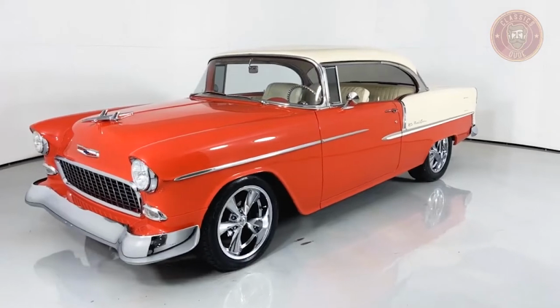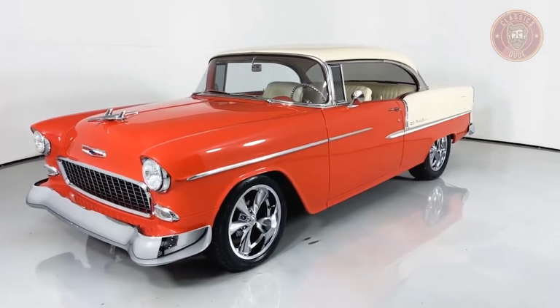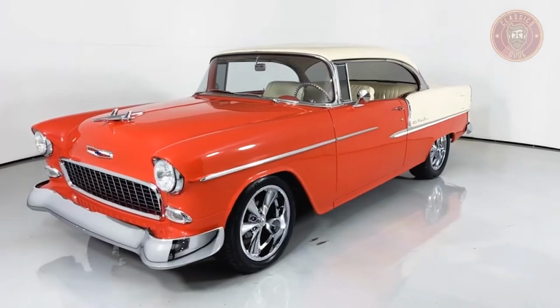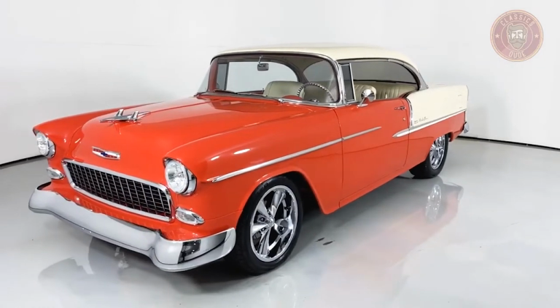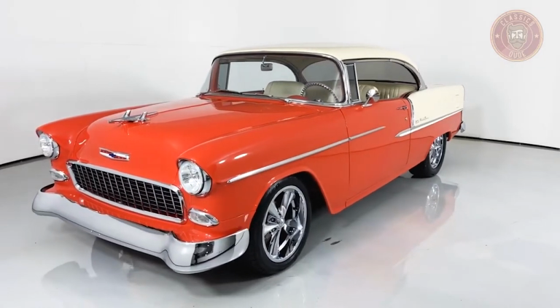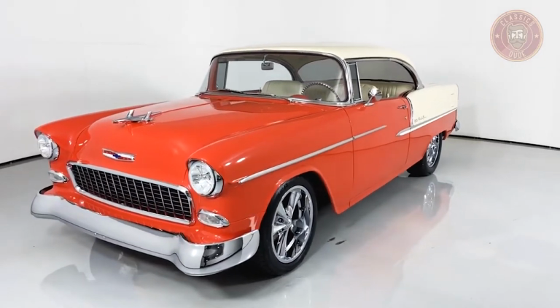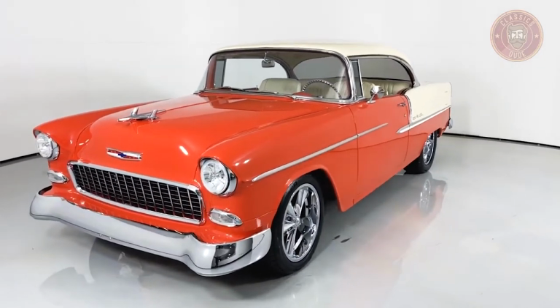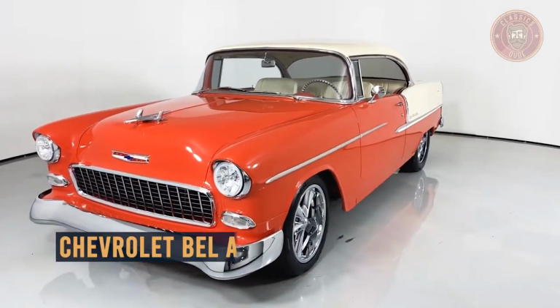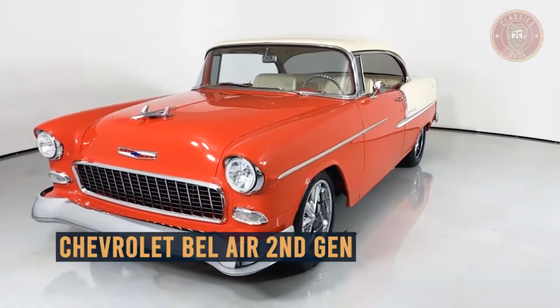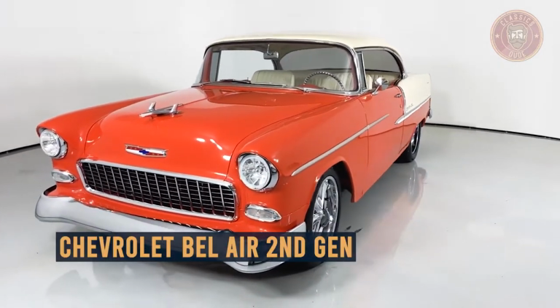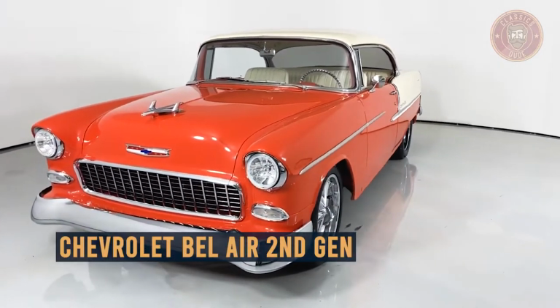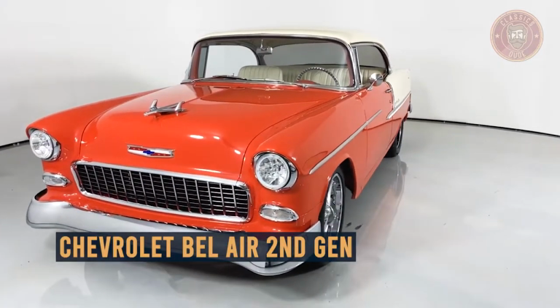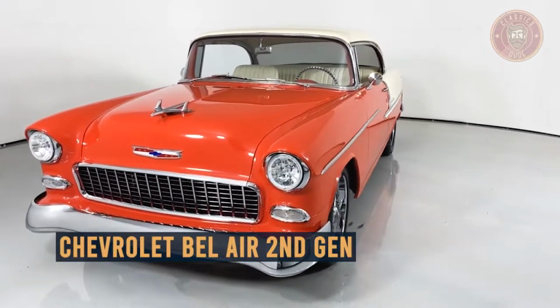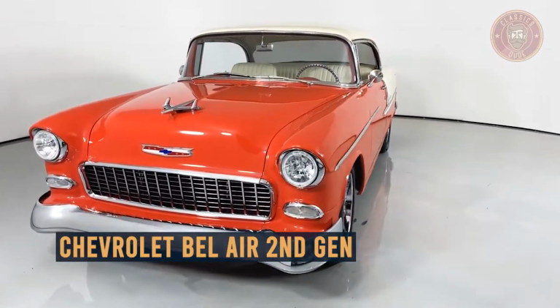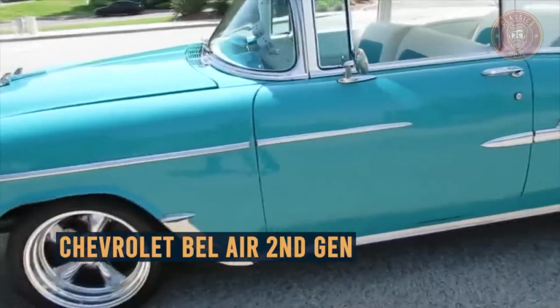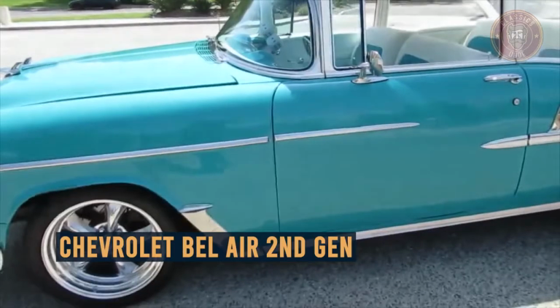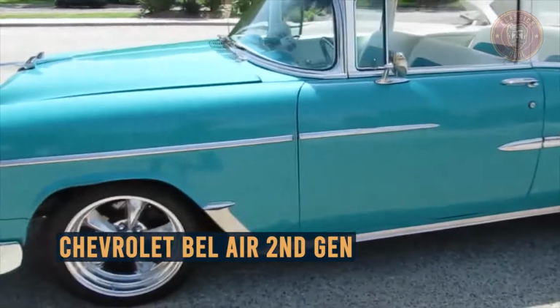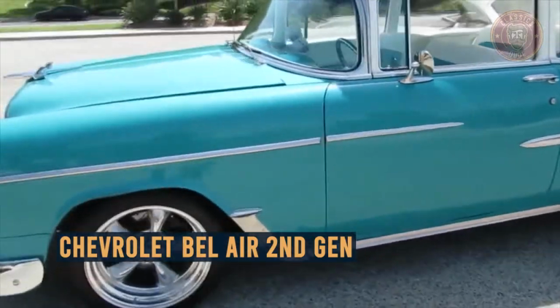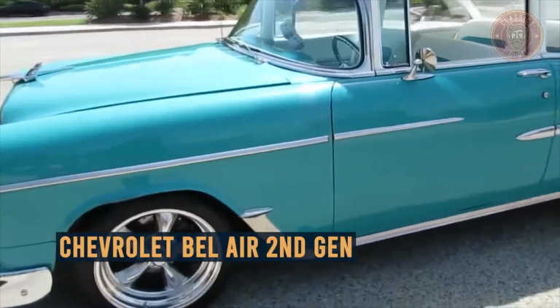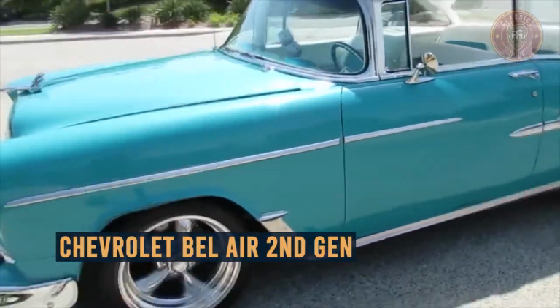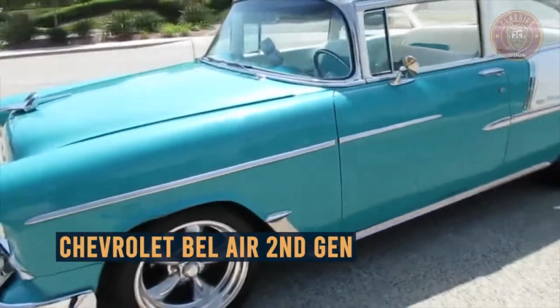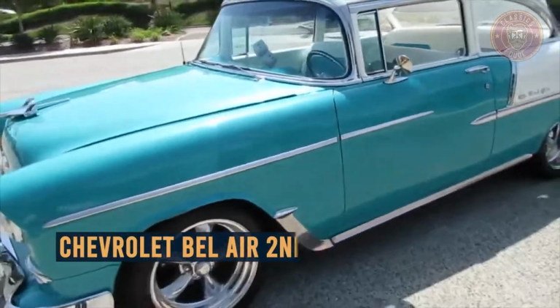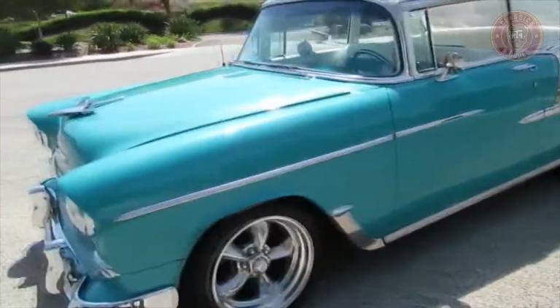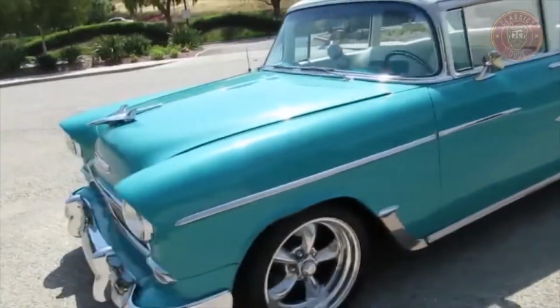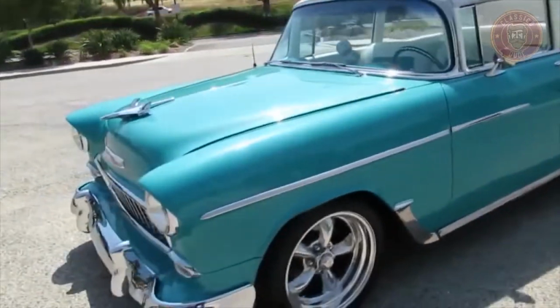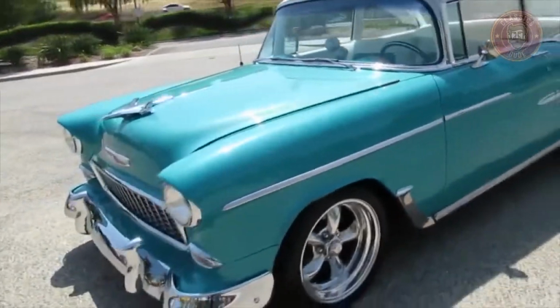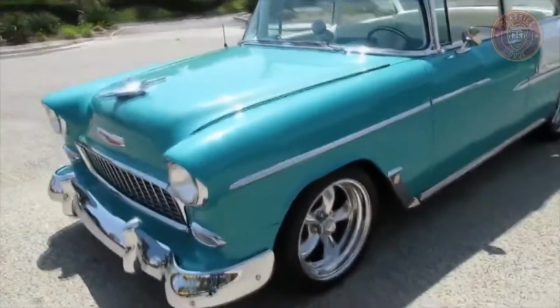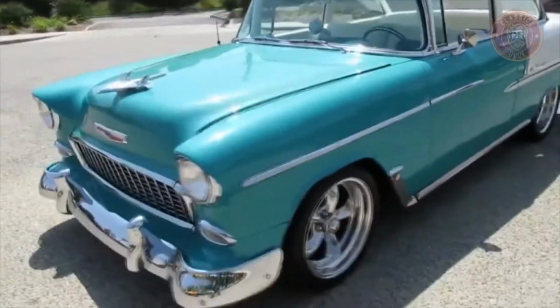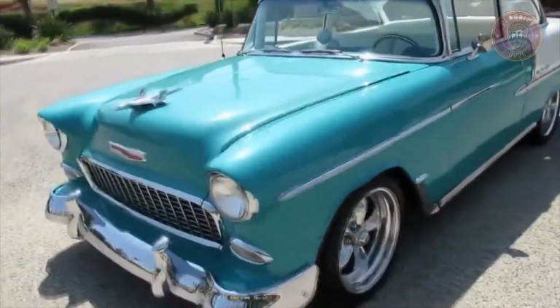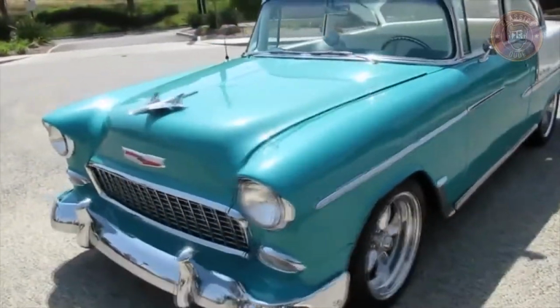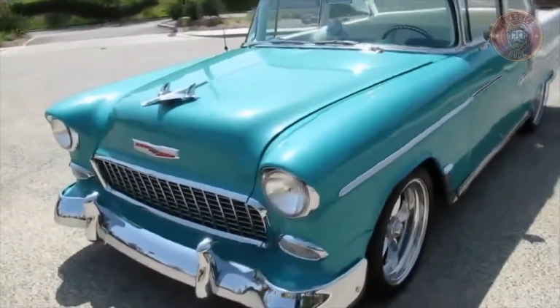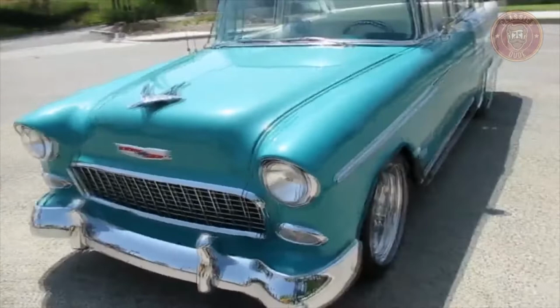In this video, you will get a closer look at the Chevrolet Bel Air 2nd Generation — an overview of its origin, price range, and more, so stay tuned.